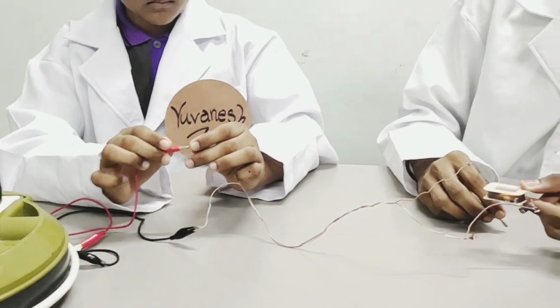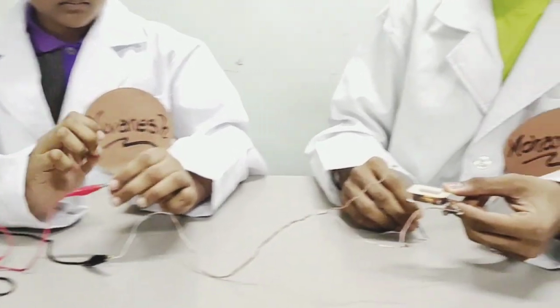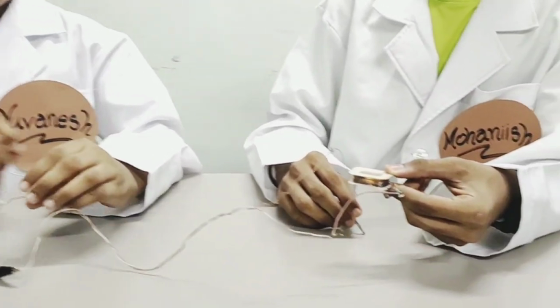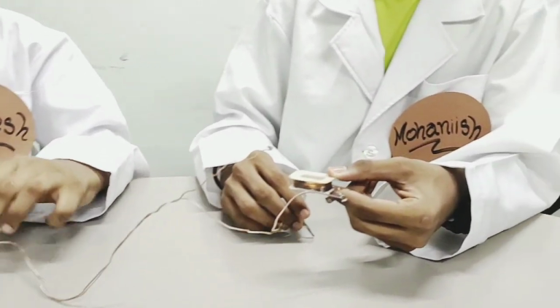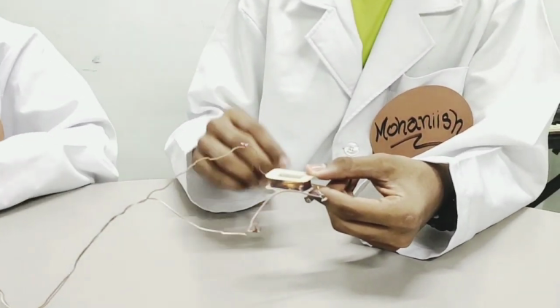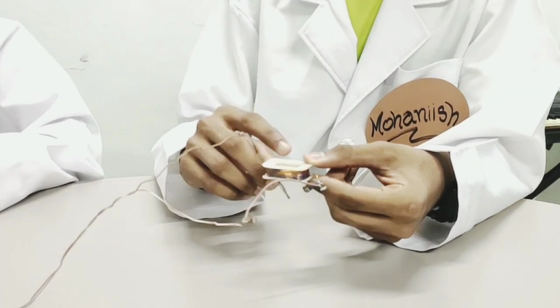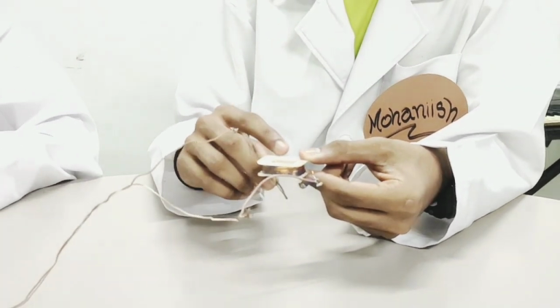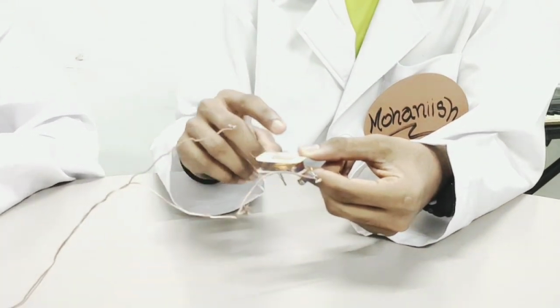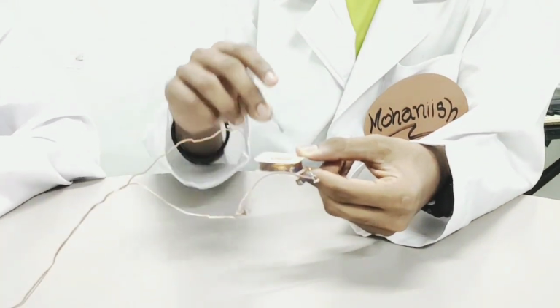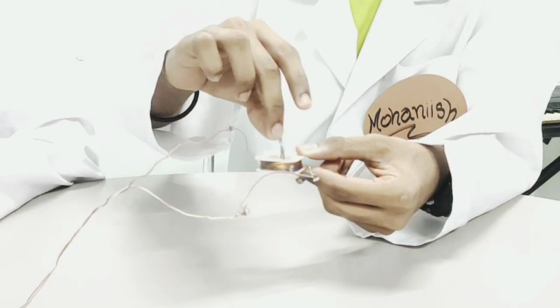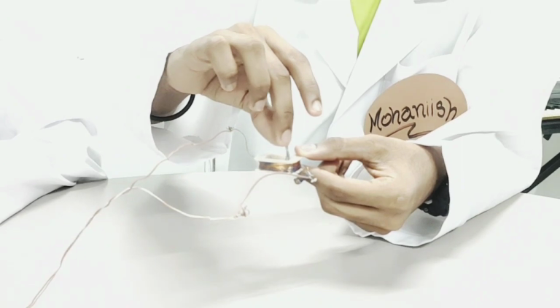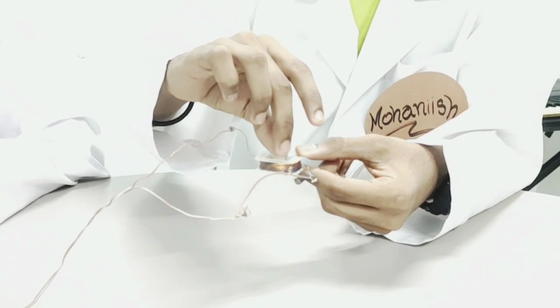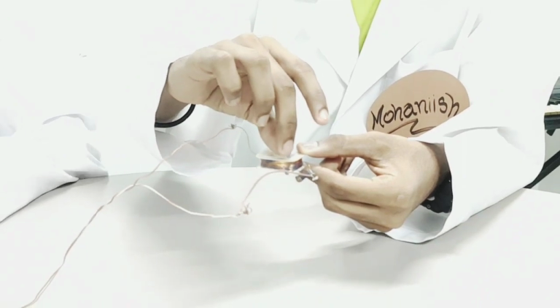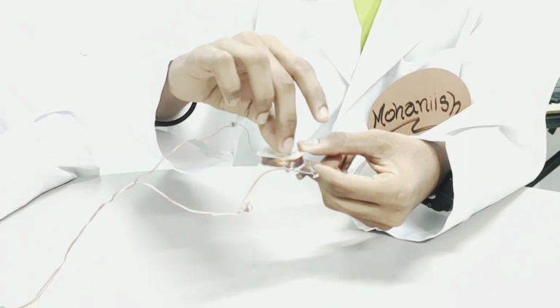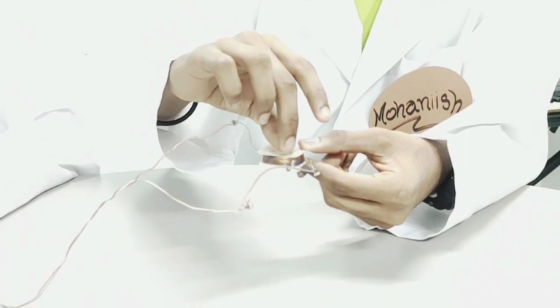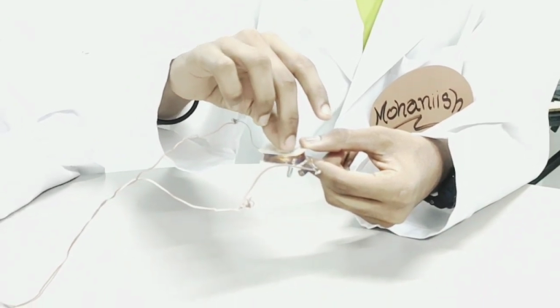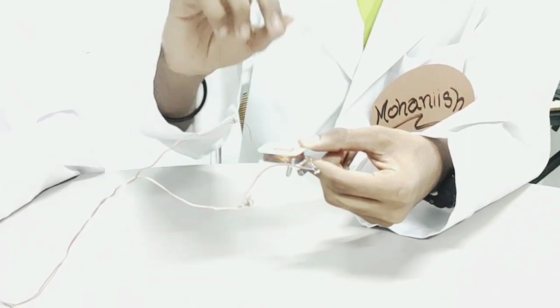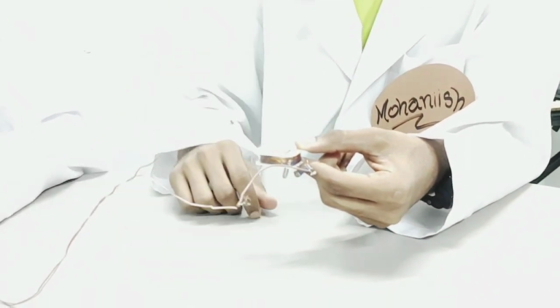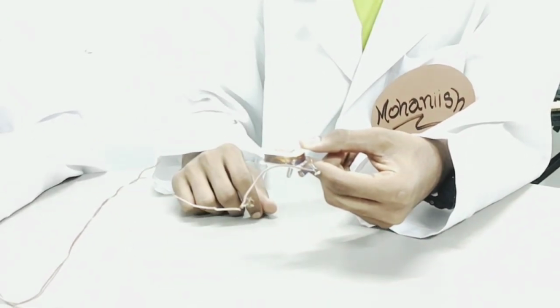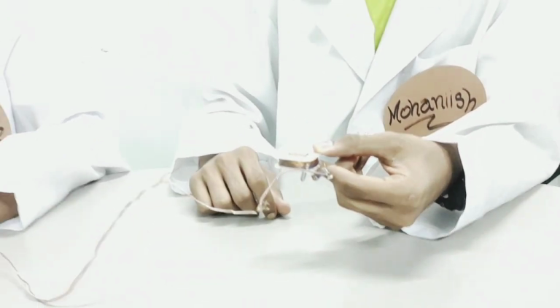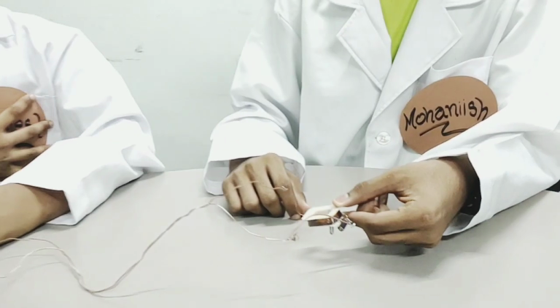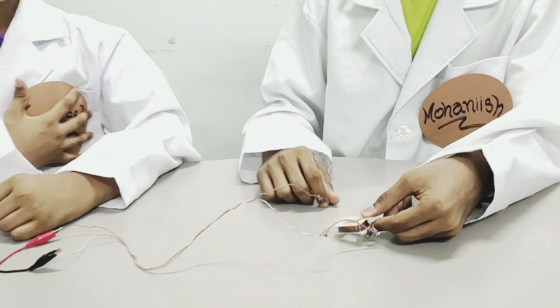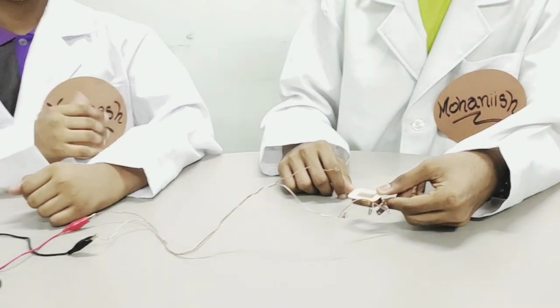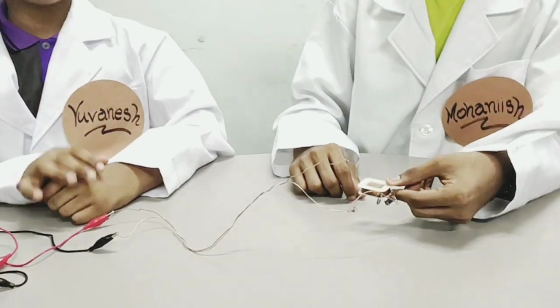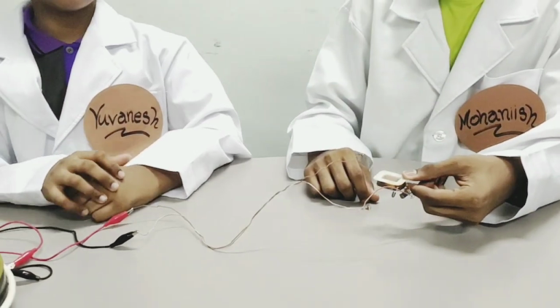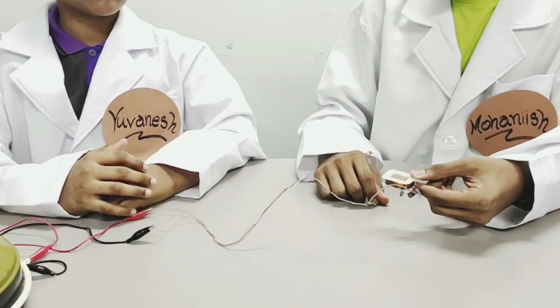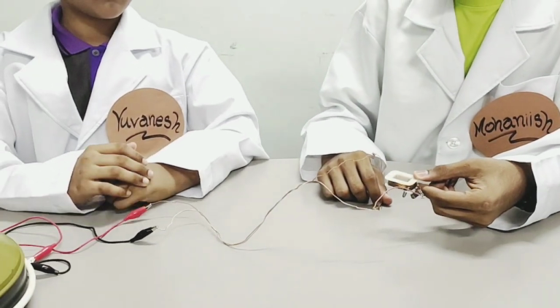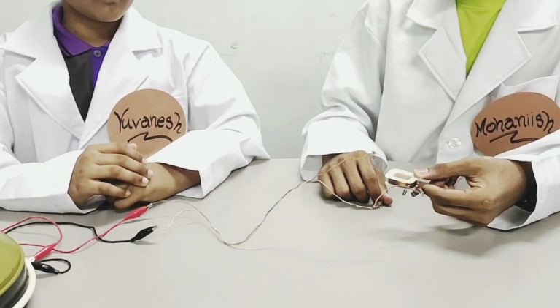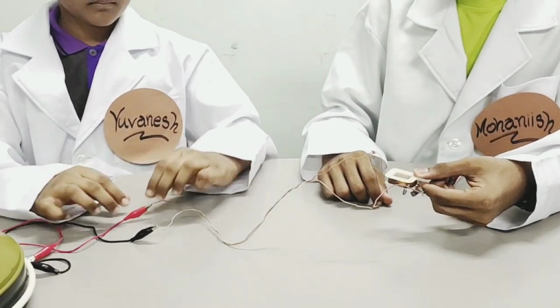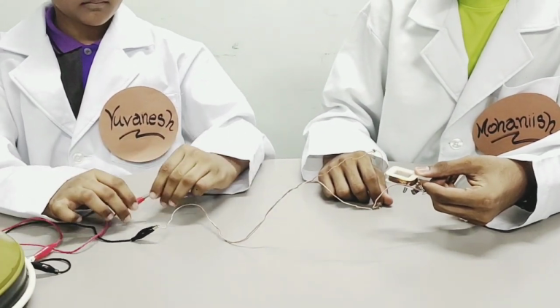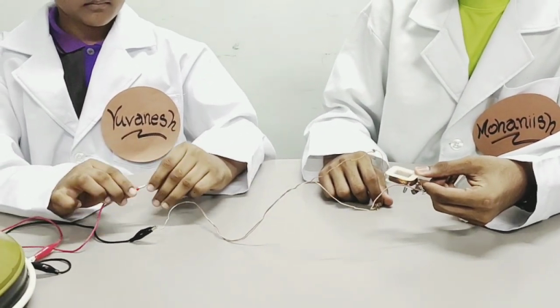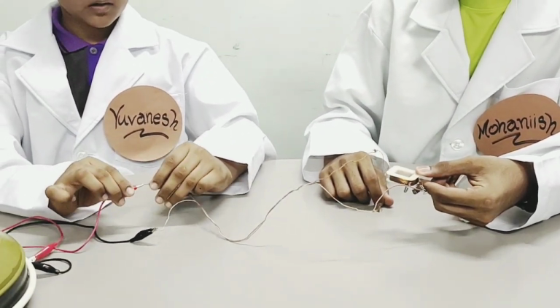But when there is power supply, a magnetic field is created and the metal piece is easily attracted by the copper coil. And when it's disconnected, you disconnect the wires.